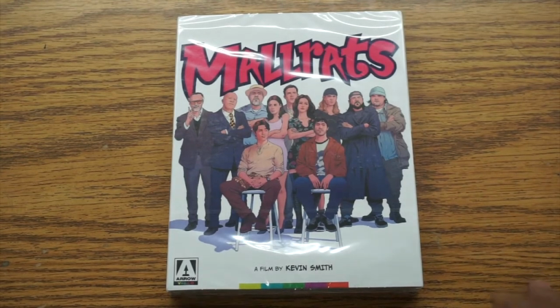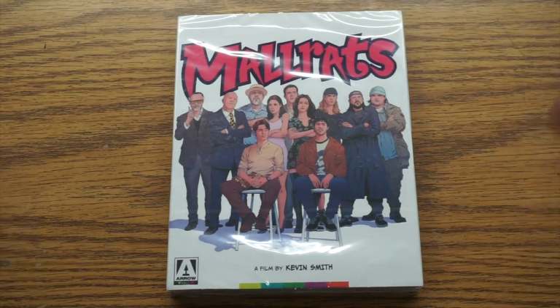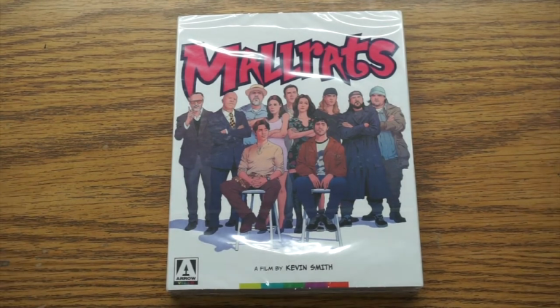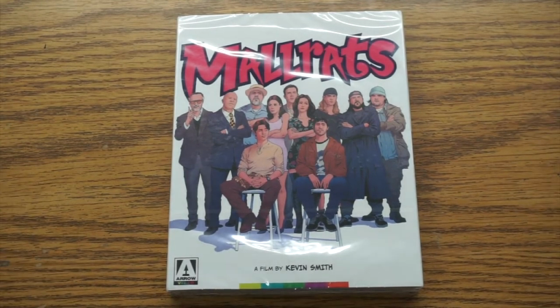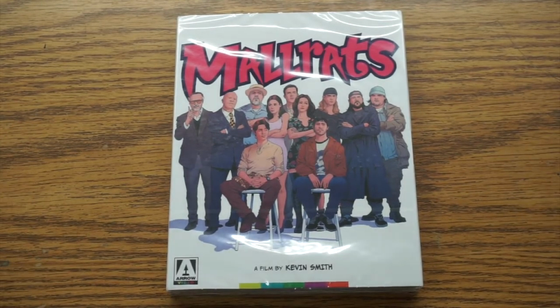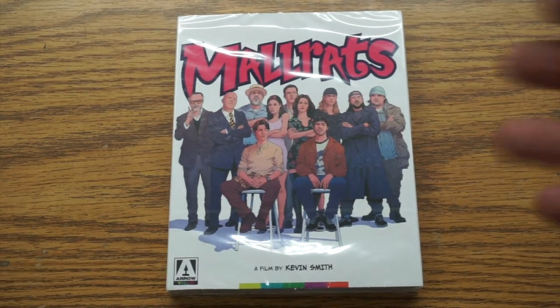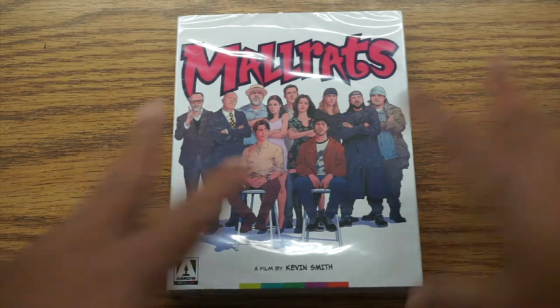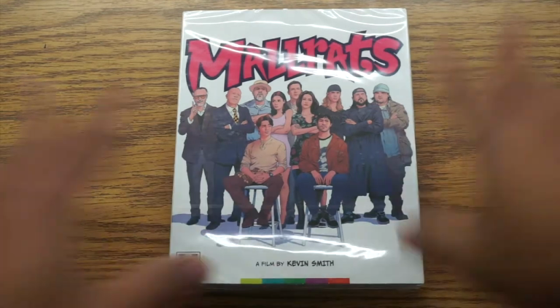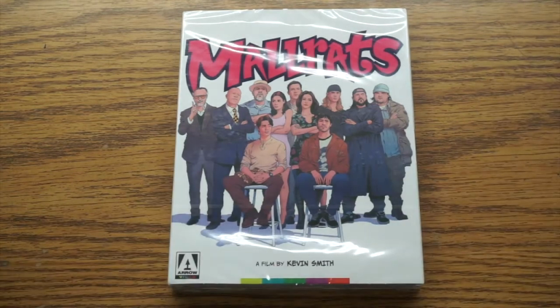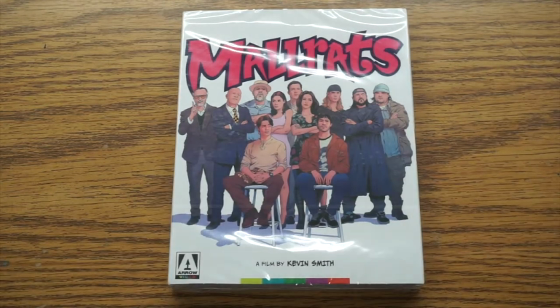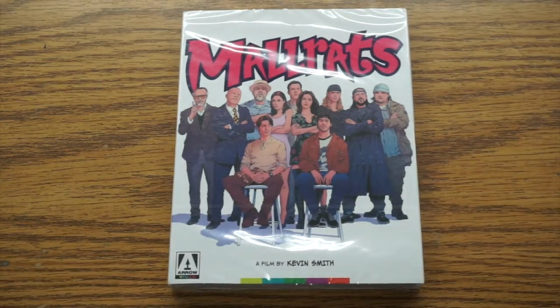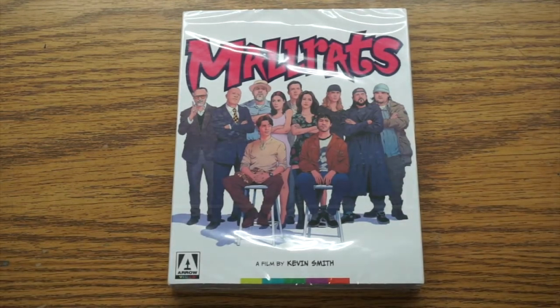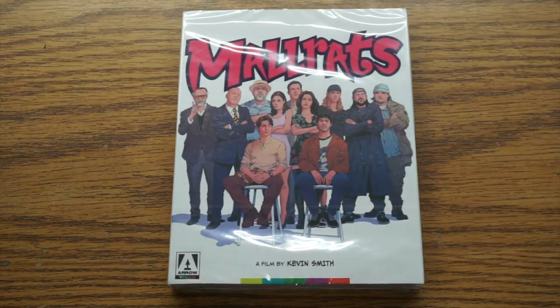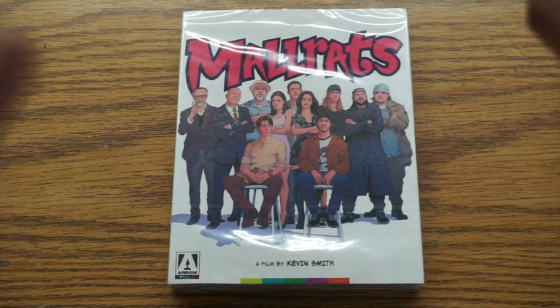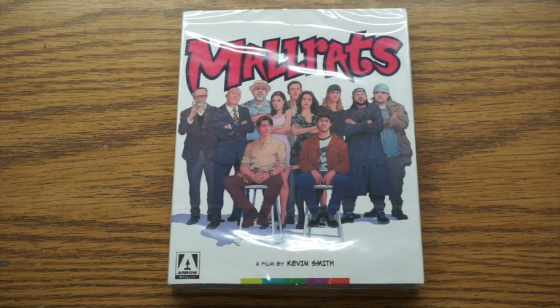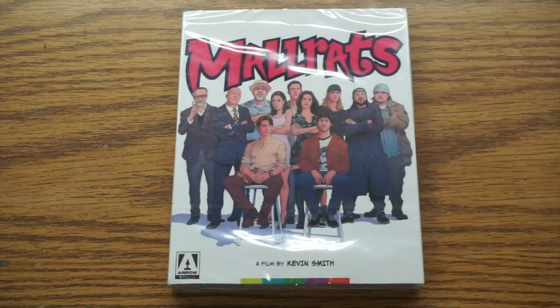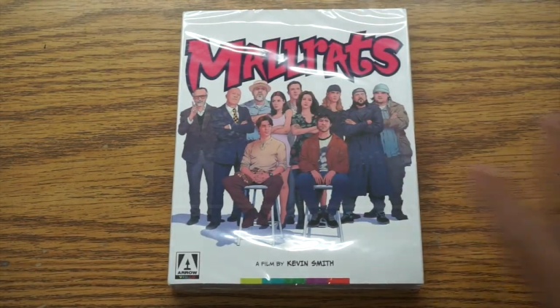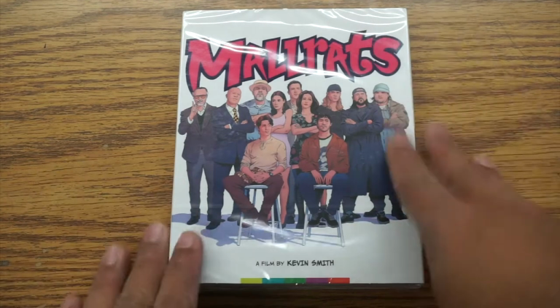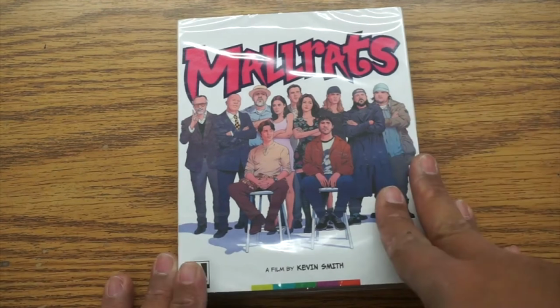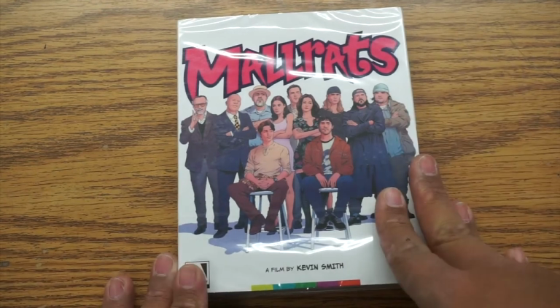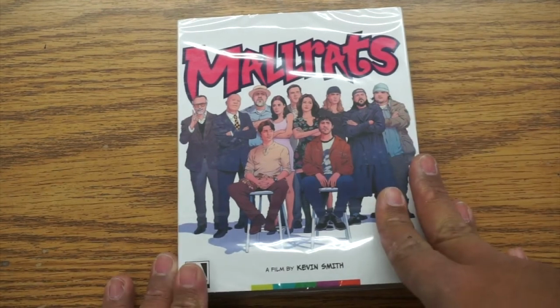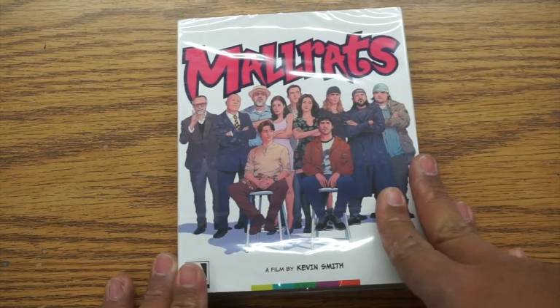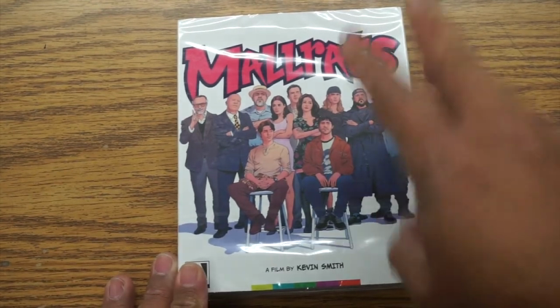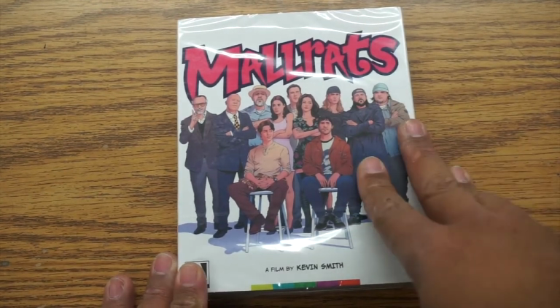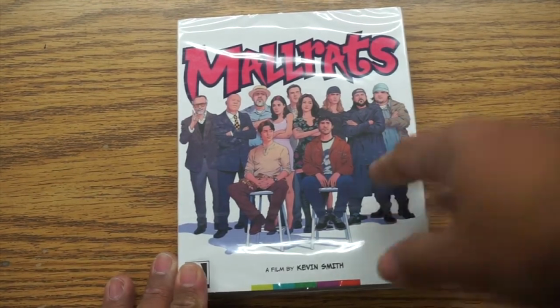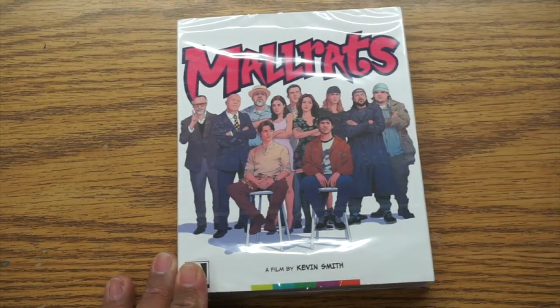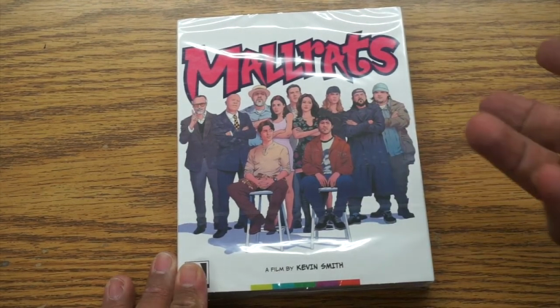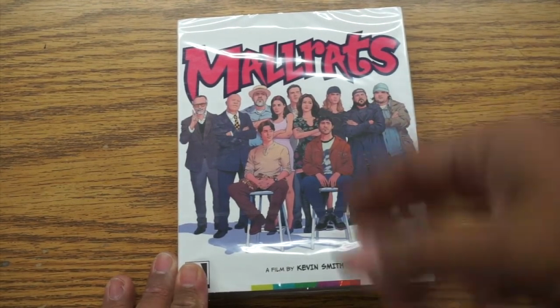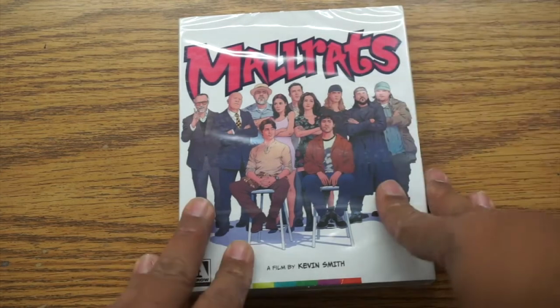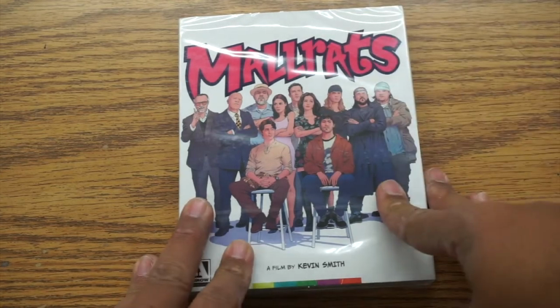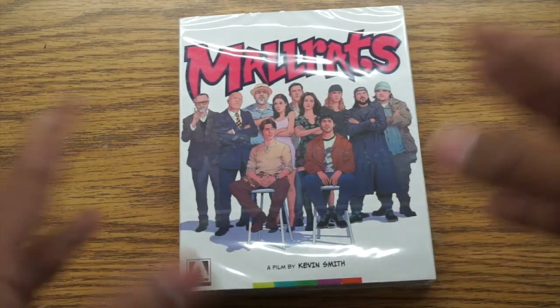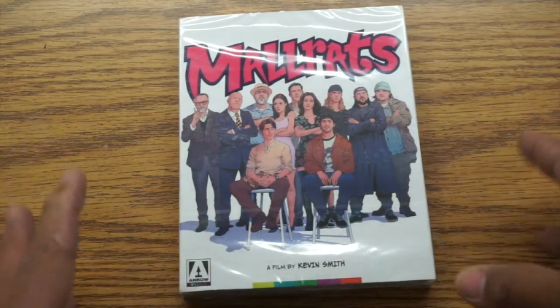I had heard about Clerks, but this is when I really started getting into Kevin Smith with this movie. Regardless of all that, we have a brand new edition. This is by Arrow Films, so they restored the movie. There's an extended cut. There's like all this stuff.